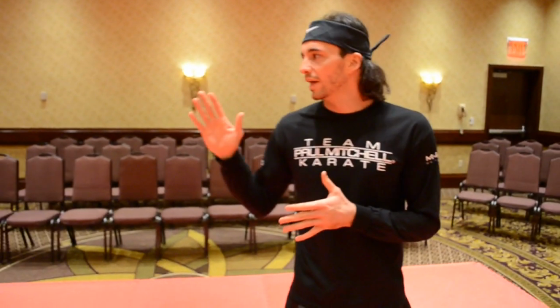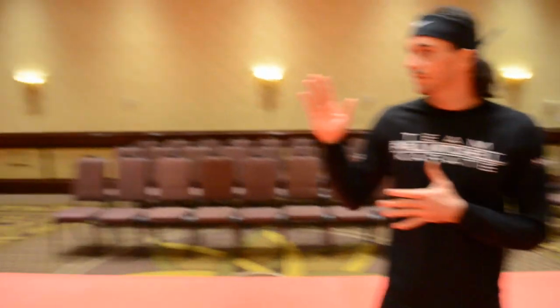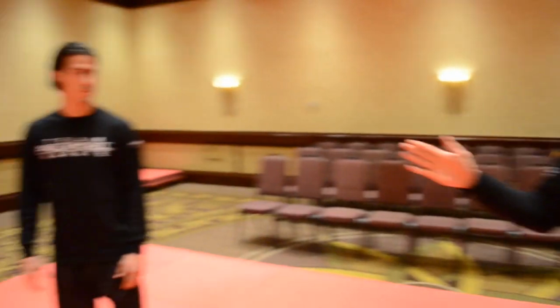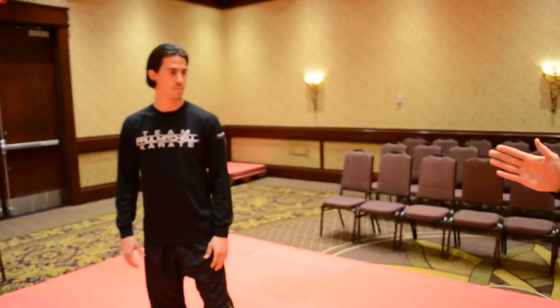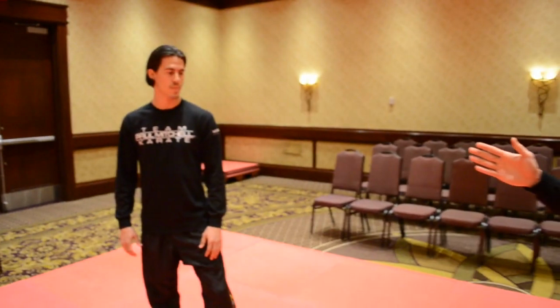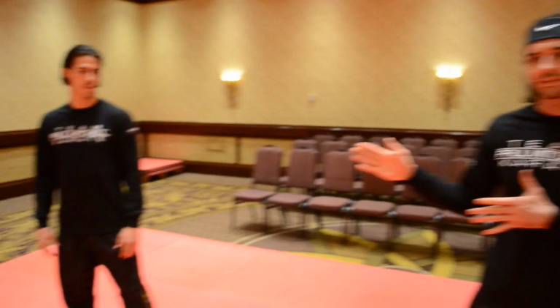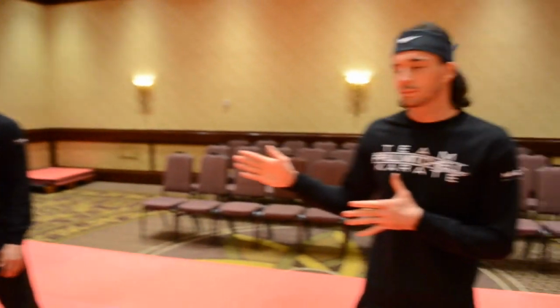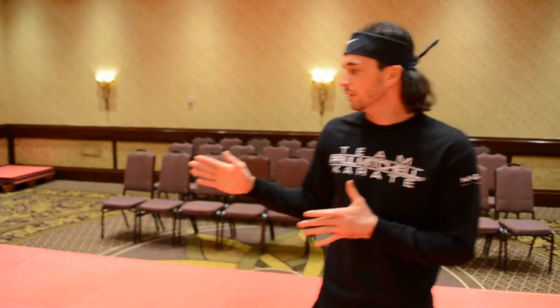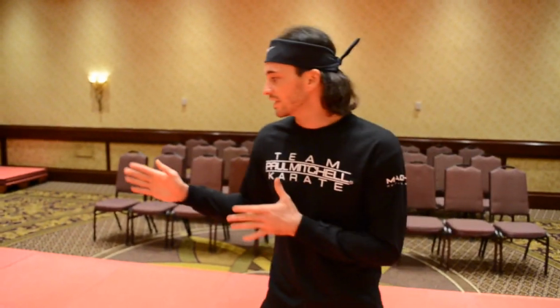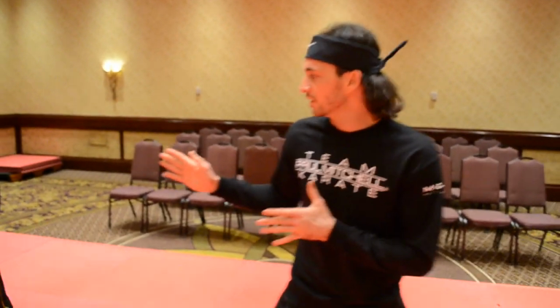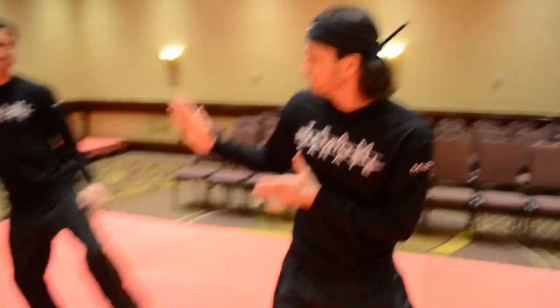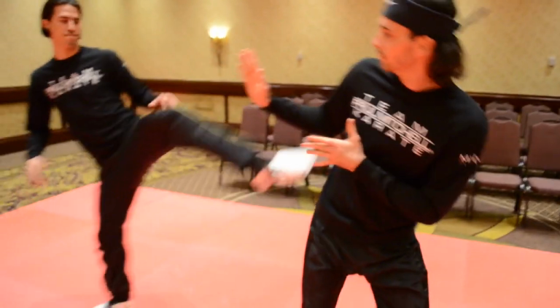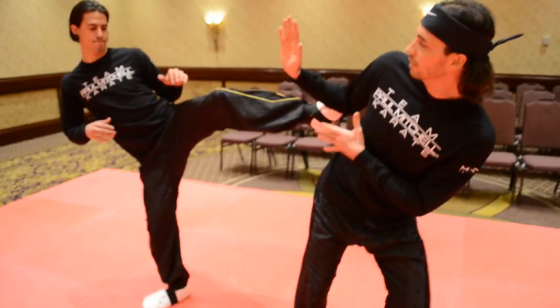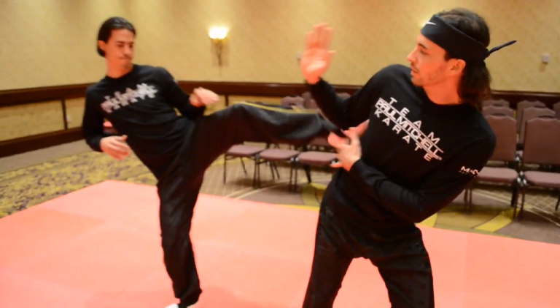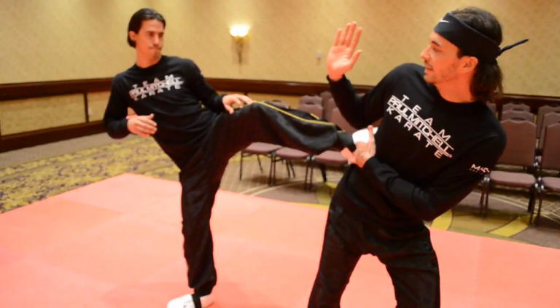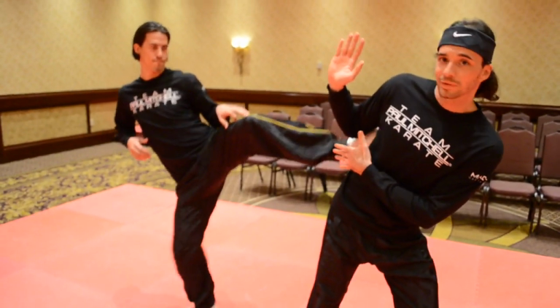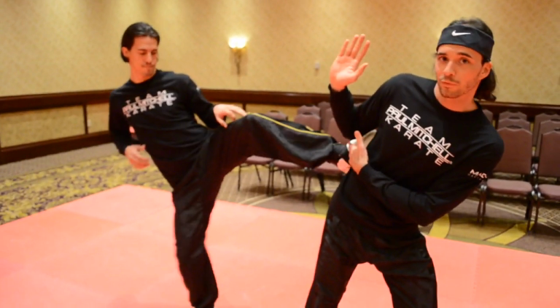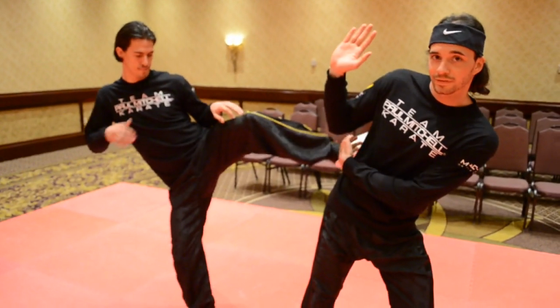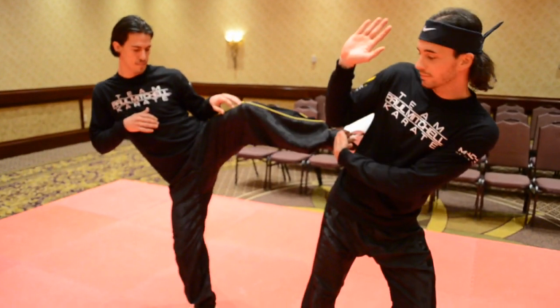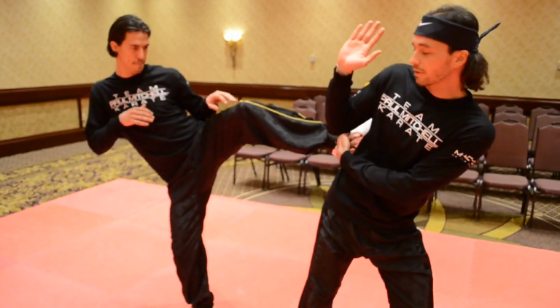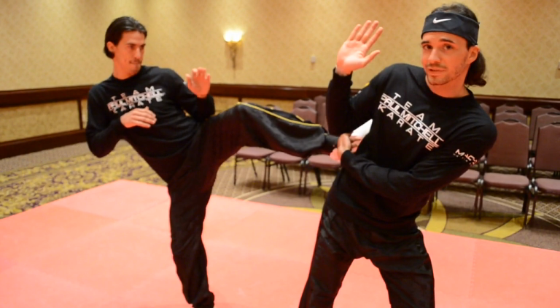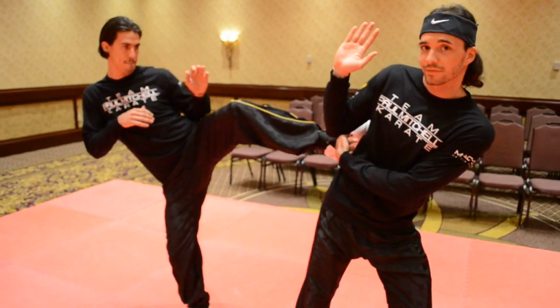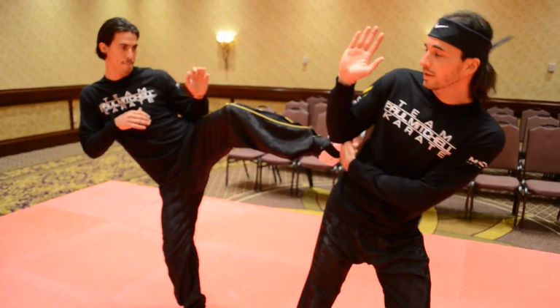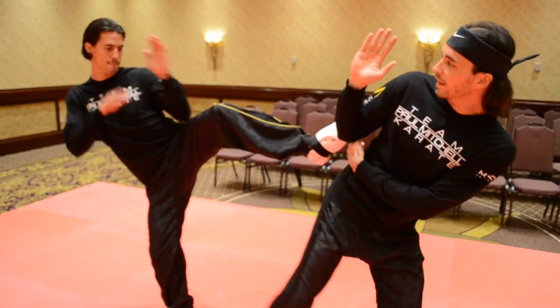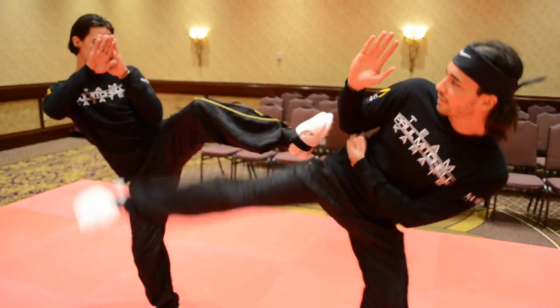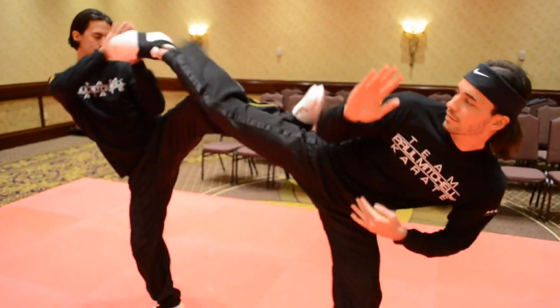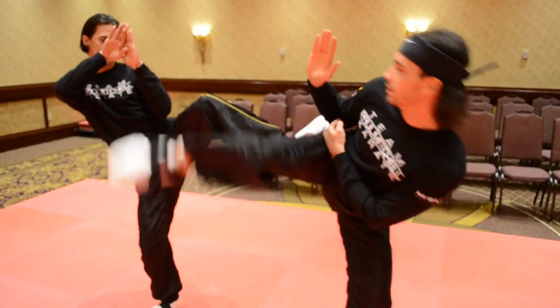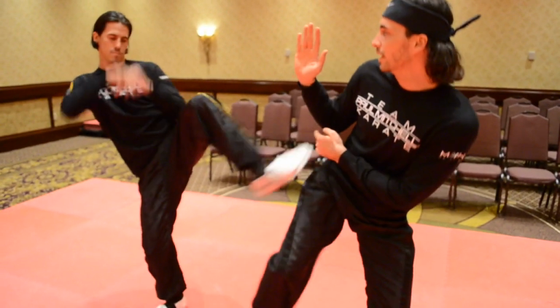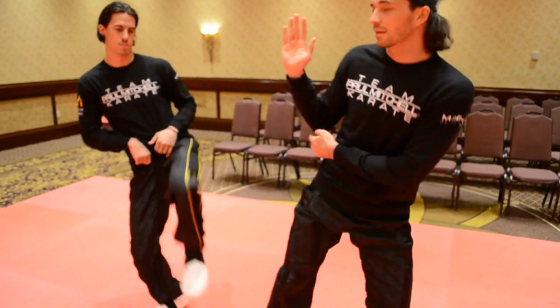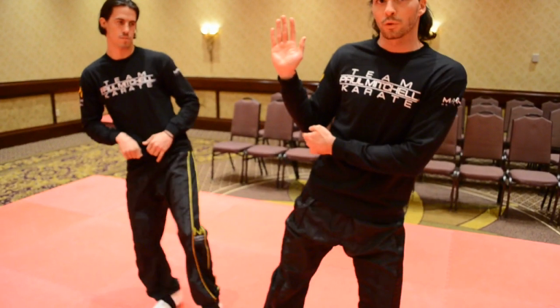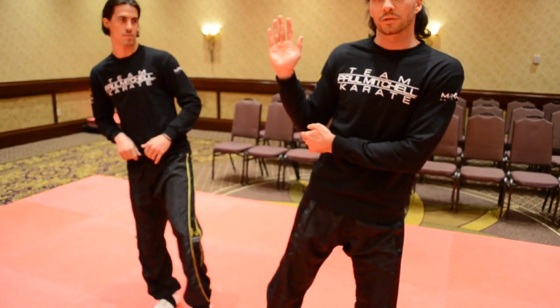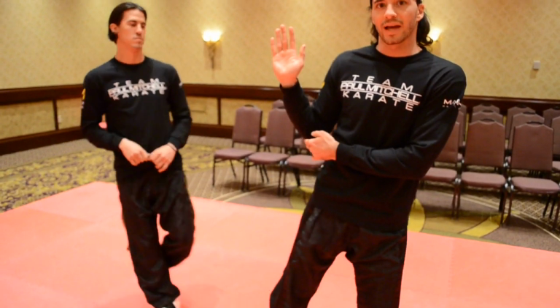When your opponent attacks you, just step in, lean a bit forward, guard yourself and kick the hook to the head.